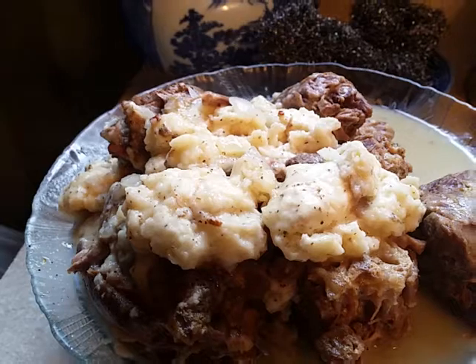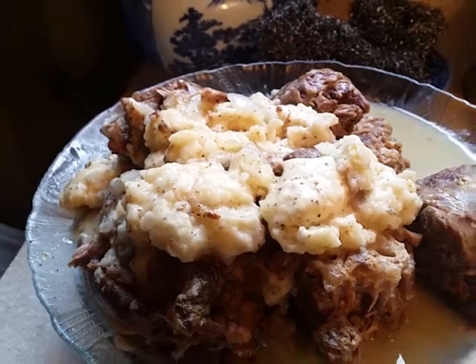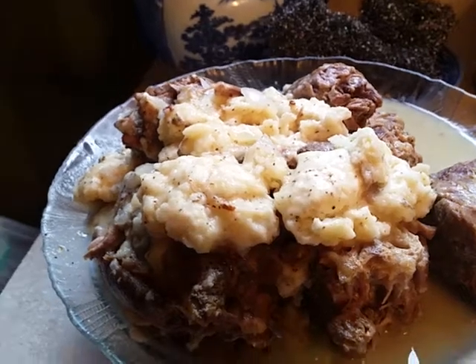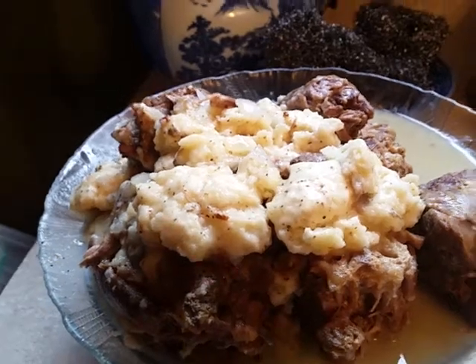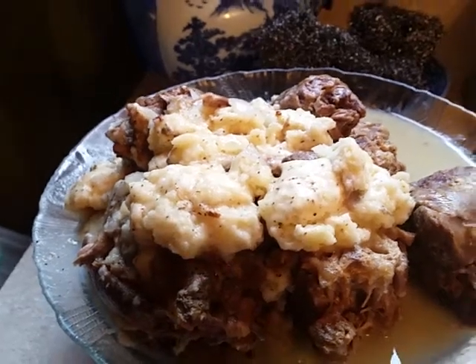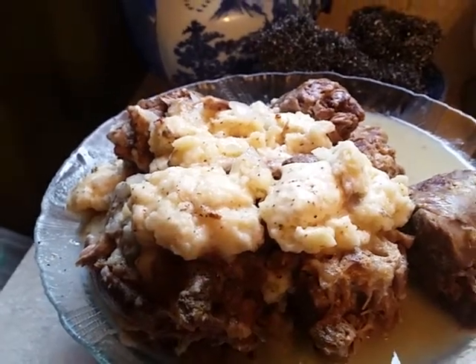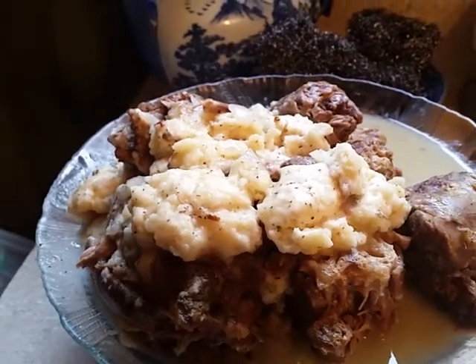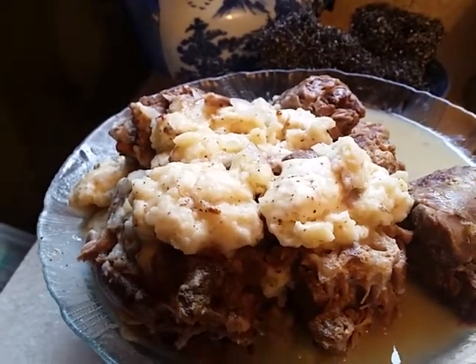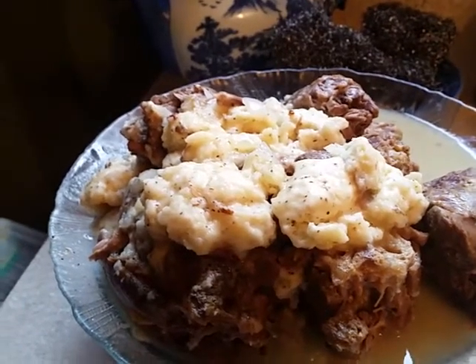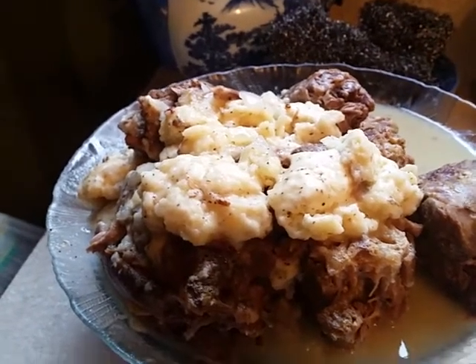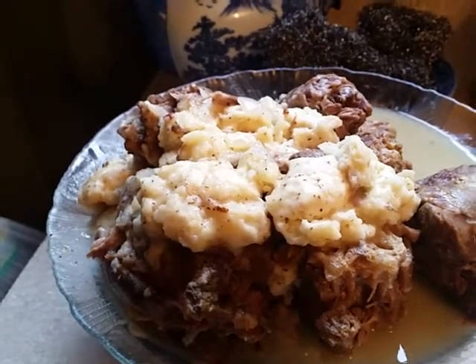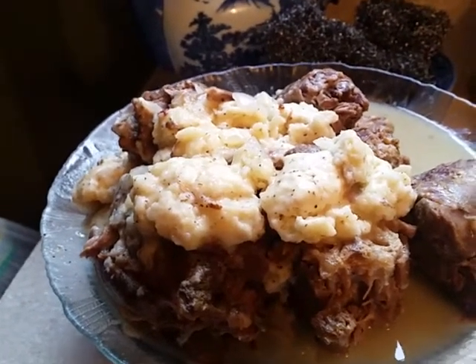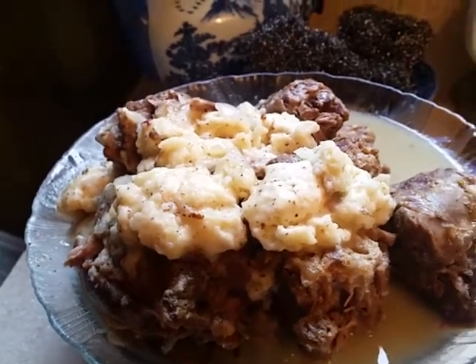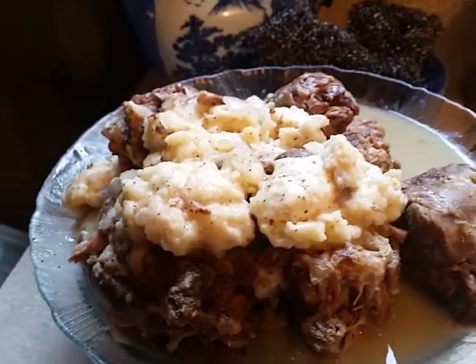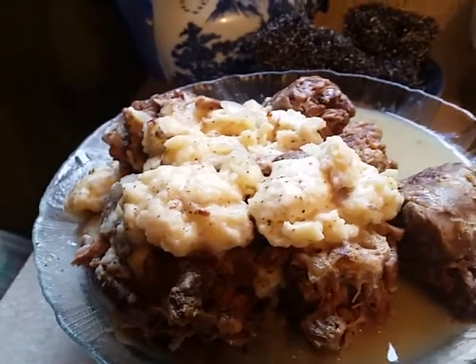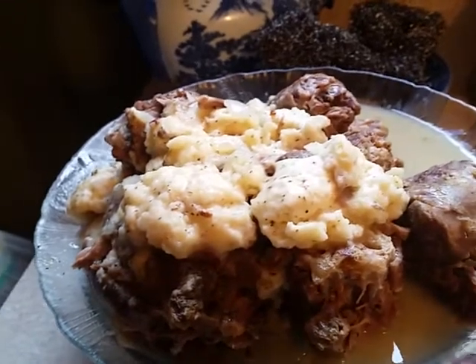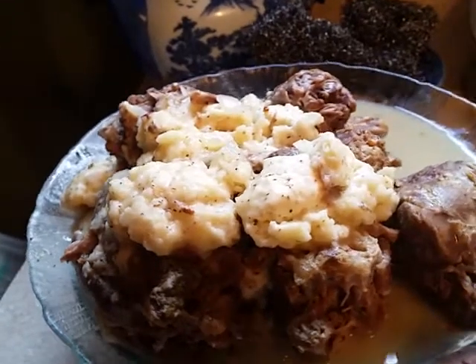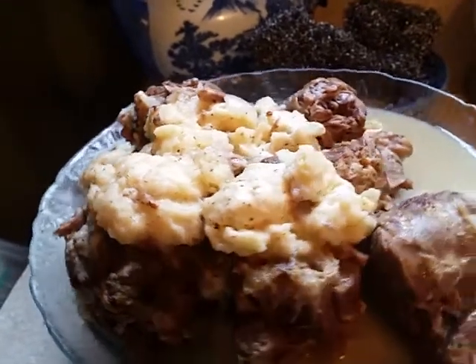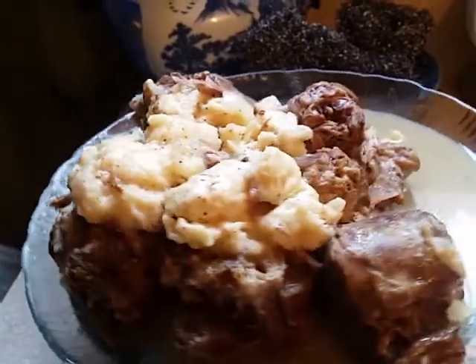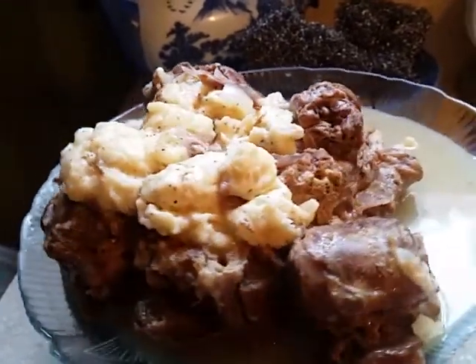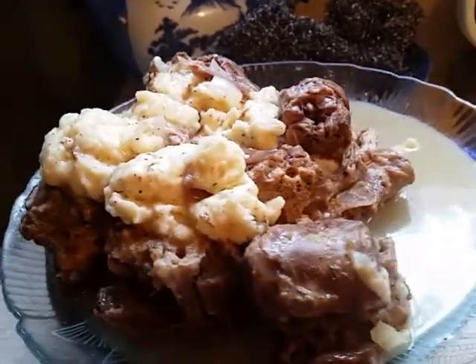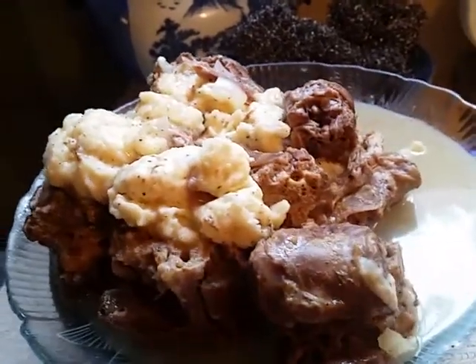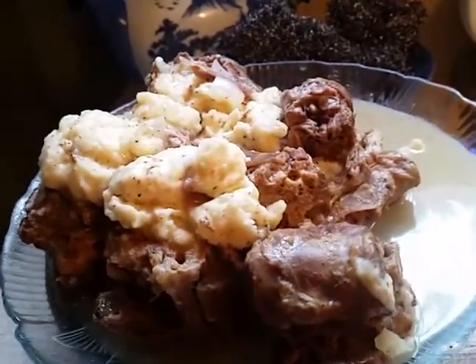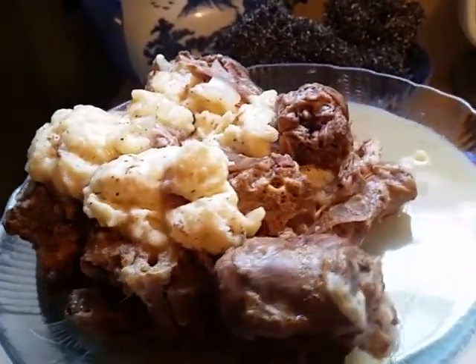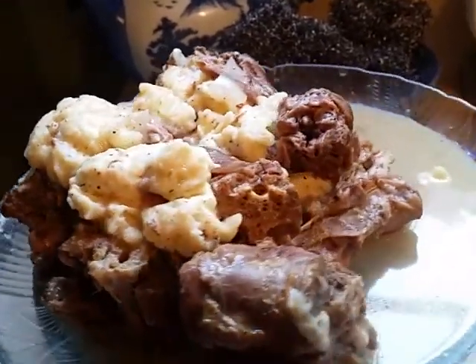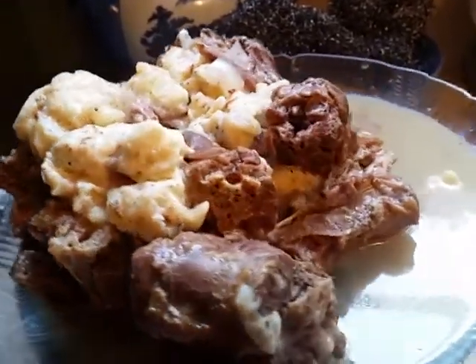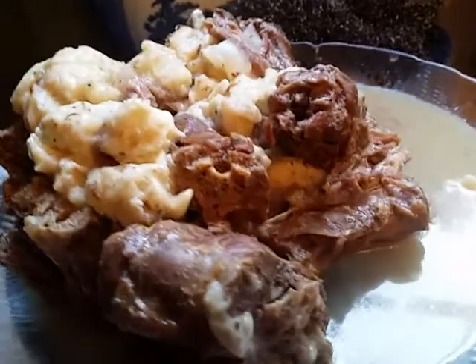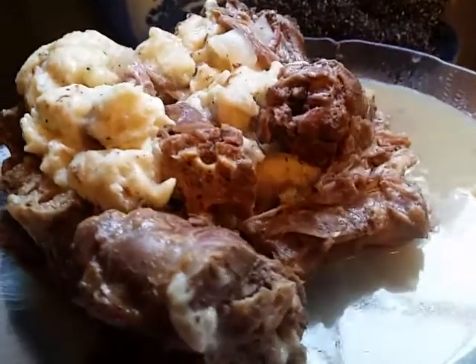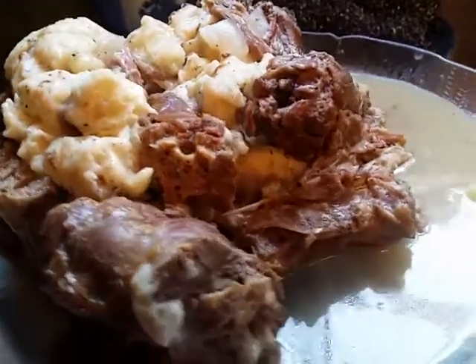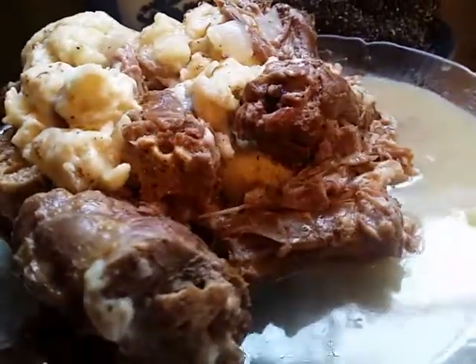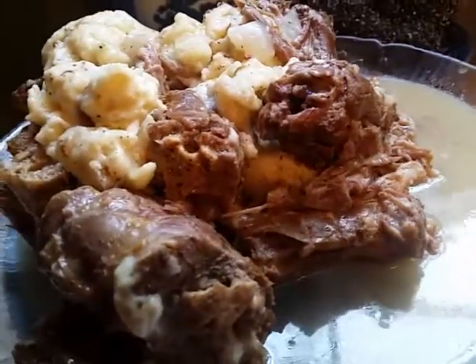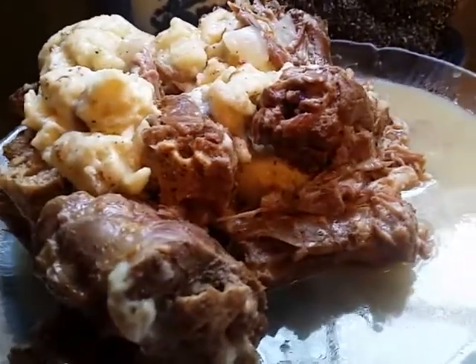Hi, this is Sandra. I'm showing you the finished product of turkey necks and dumplings. These are the dumplings with the turkey necks and the creamy, creamy broth.